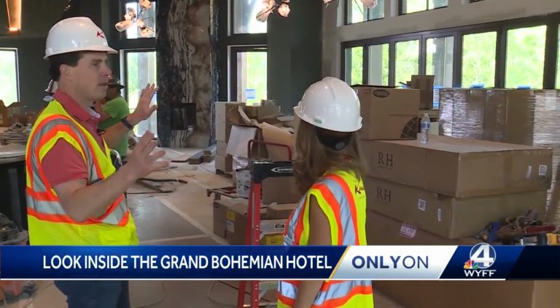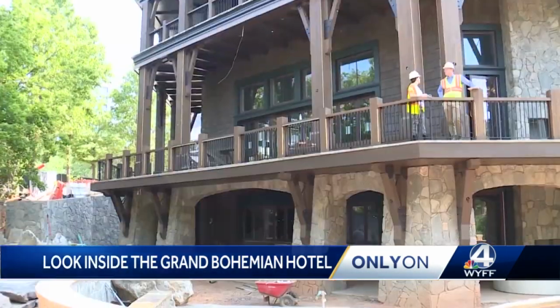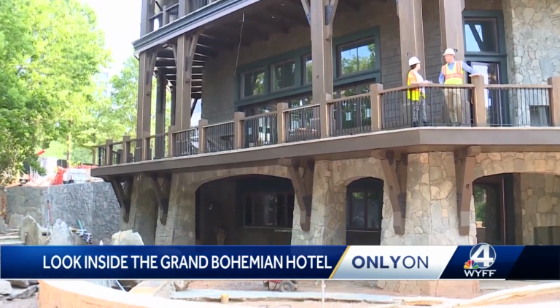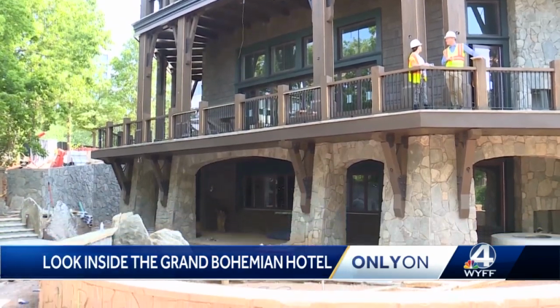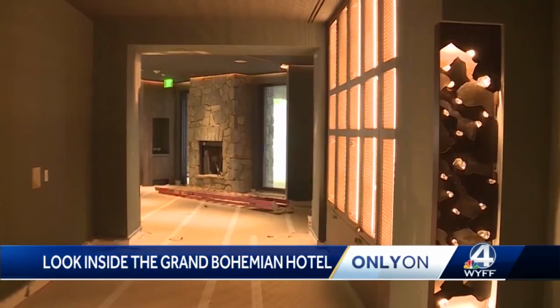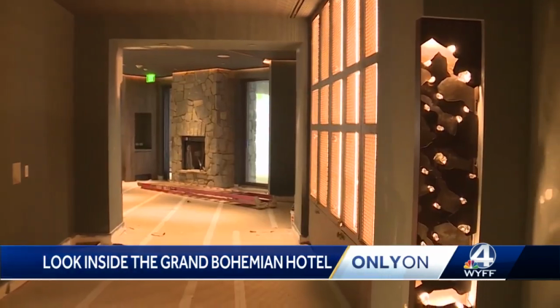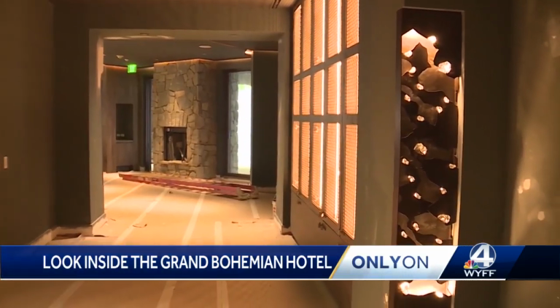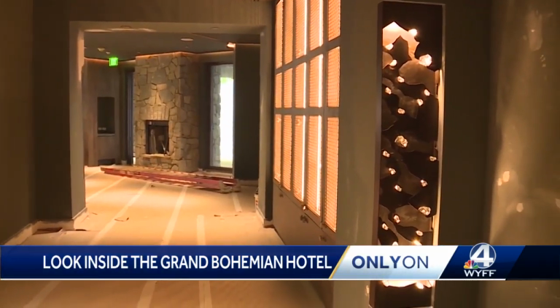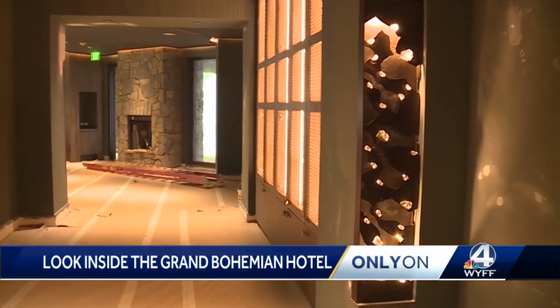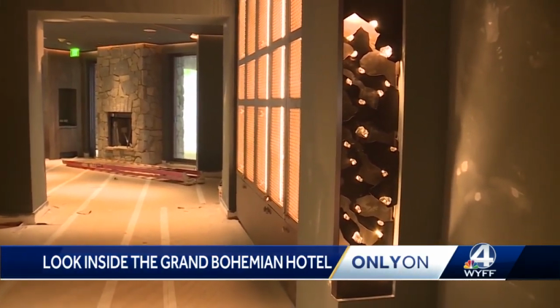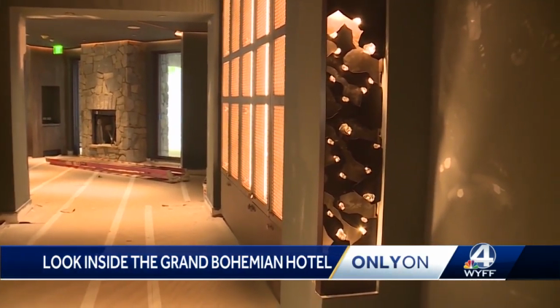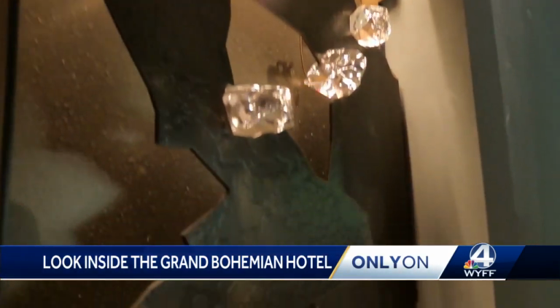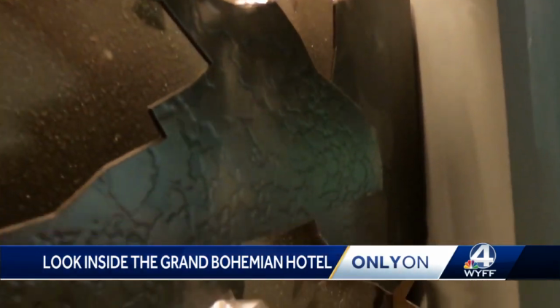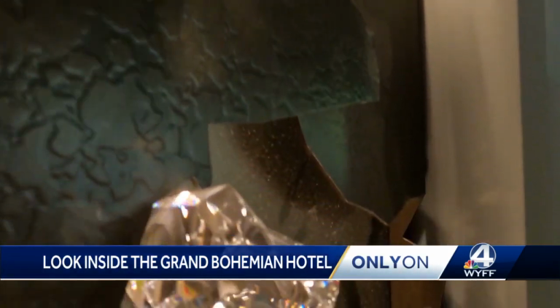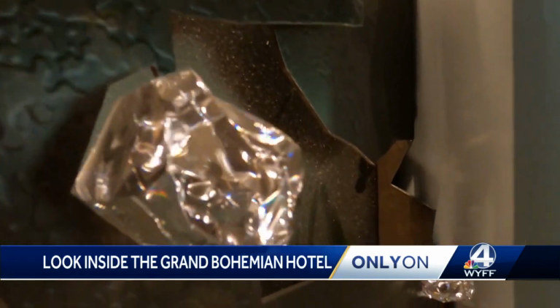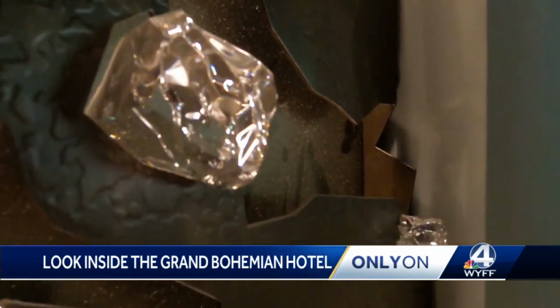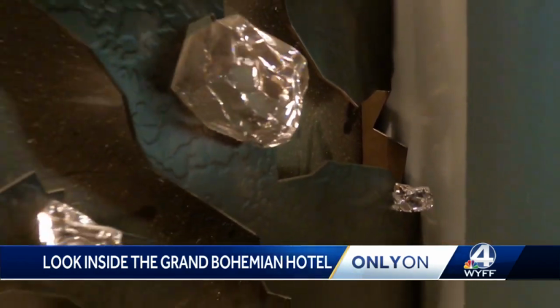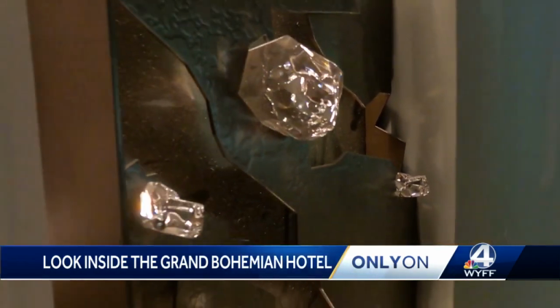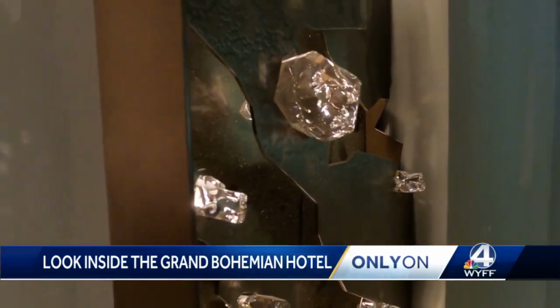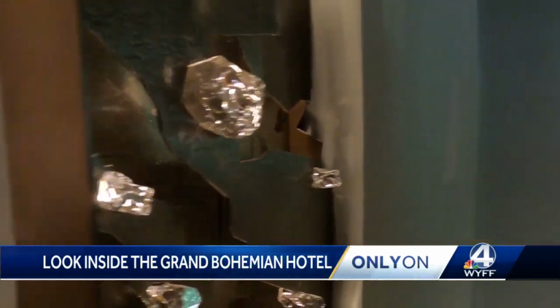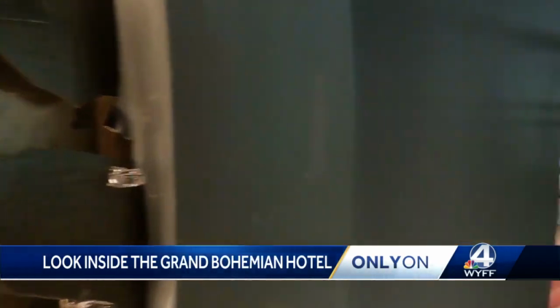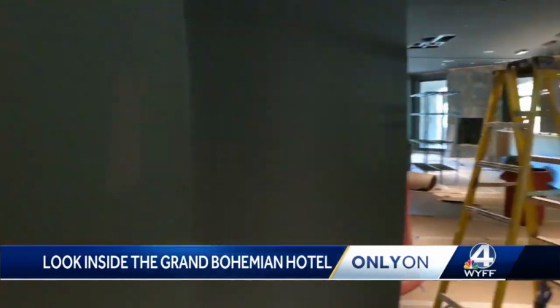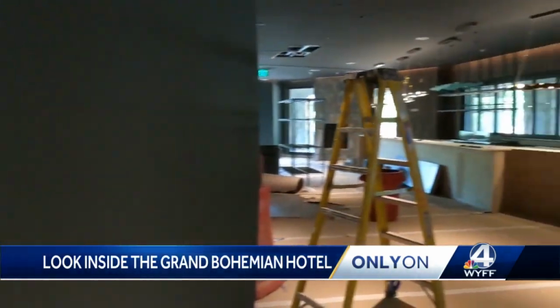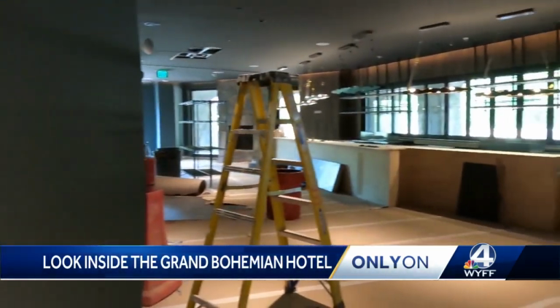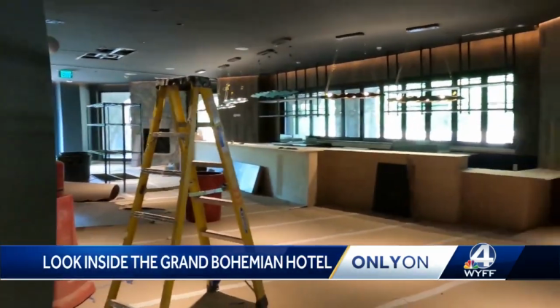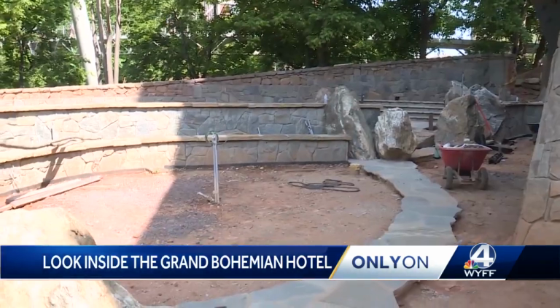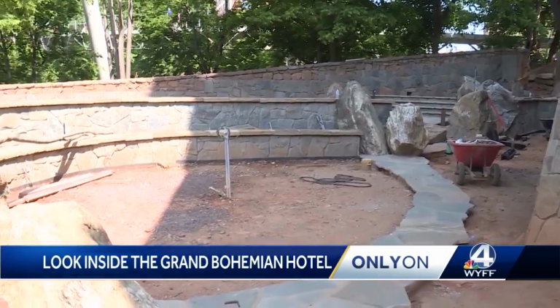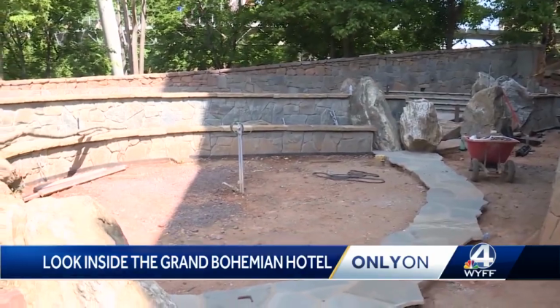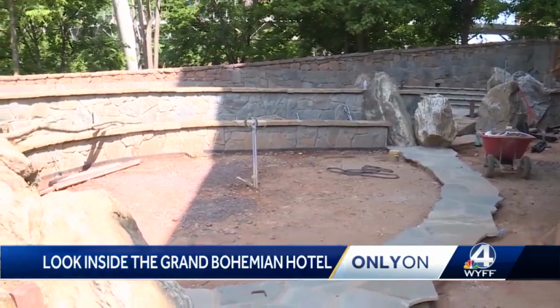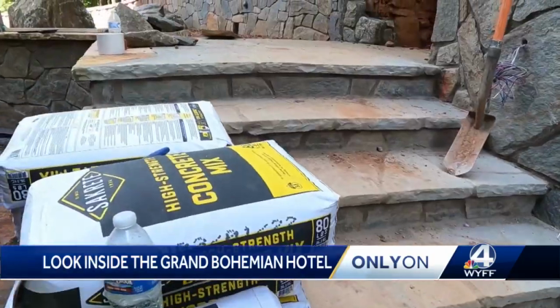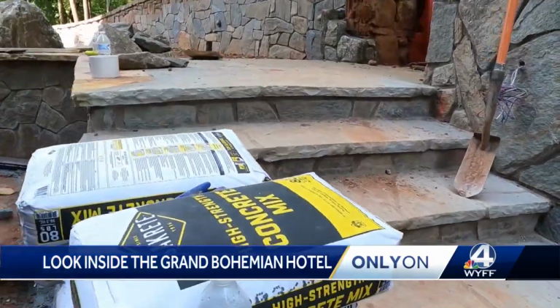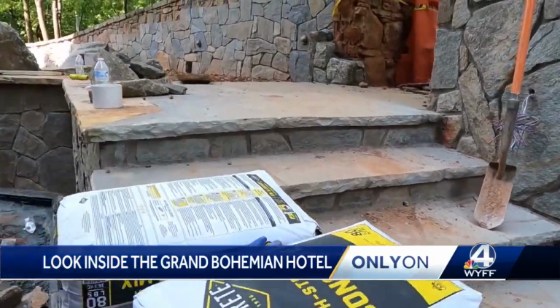Downstairs is a bar that will feature unique bourbon, all displayed there. There will be light food and indoor-outdoor seating. The outdoor bar leads to a patio with a fire pit.